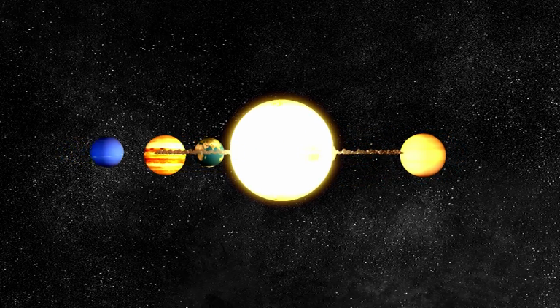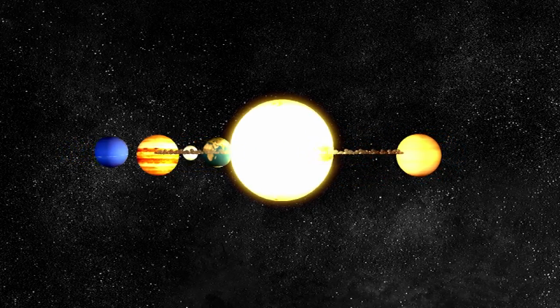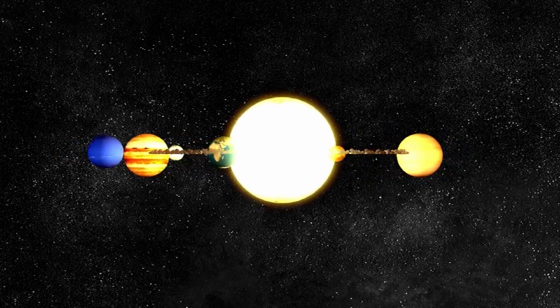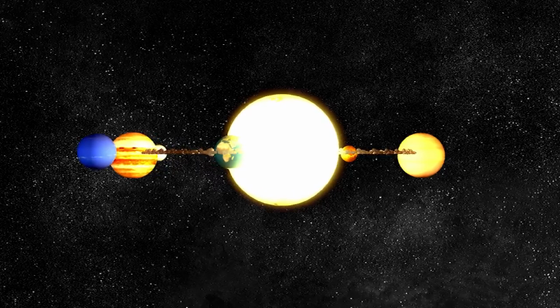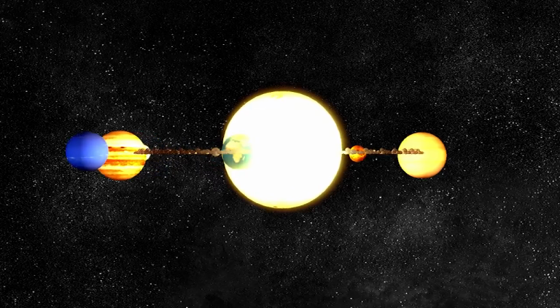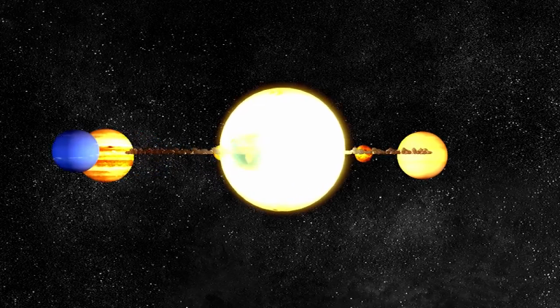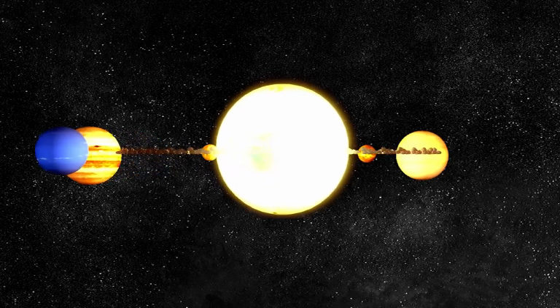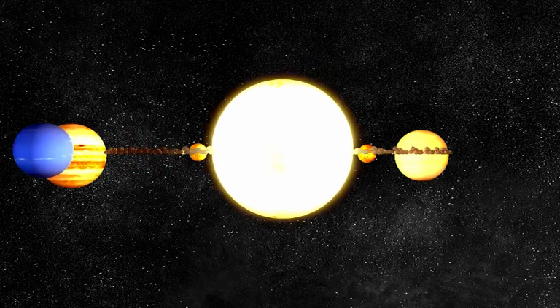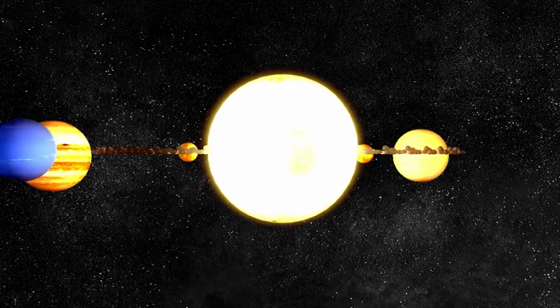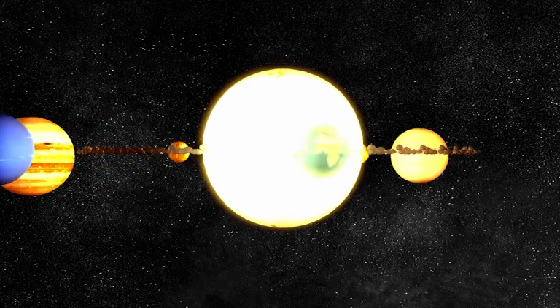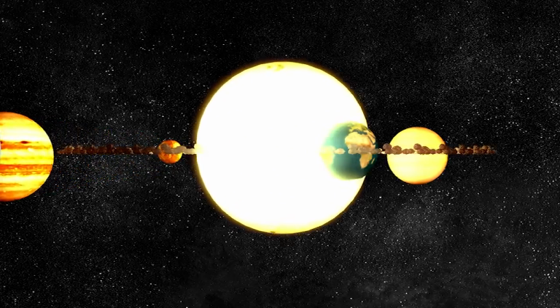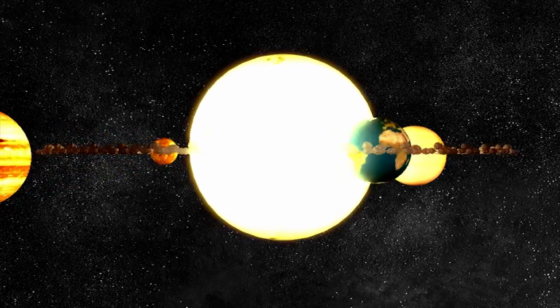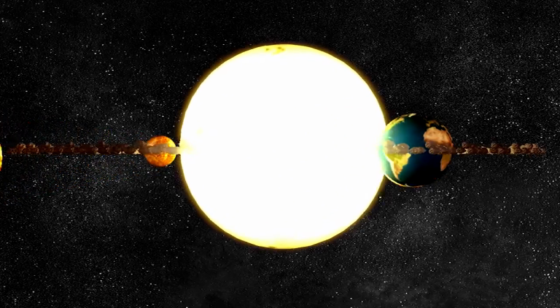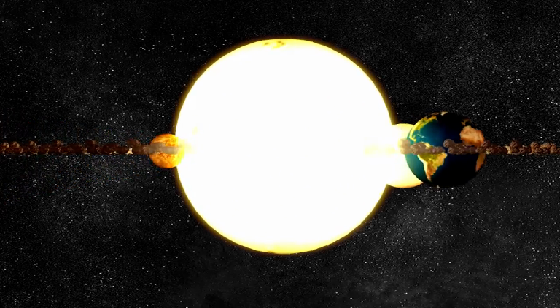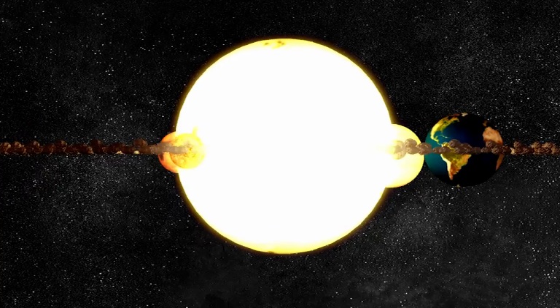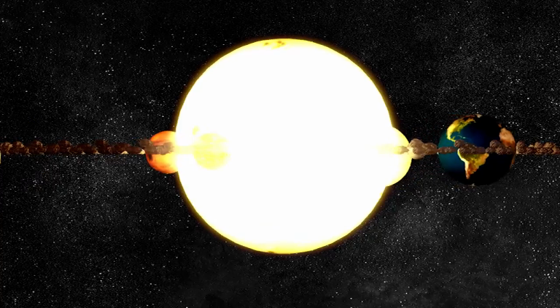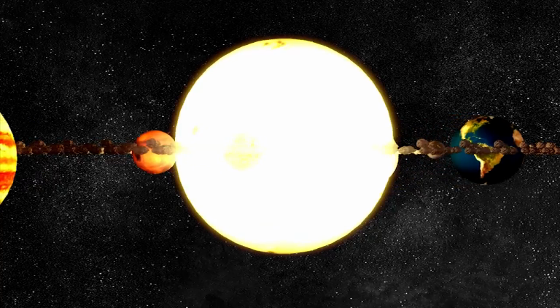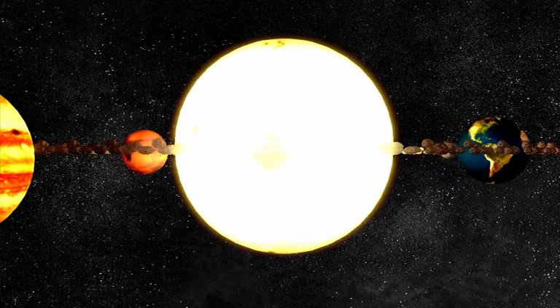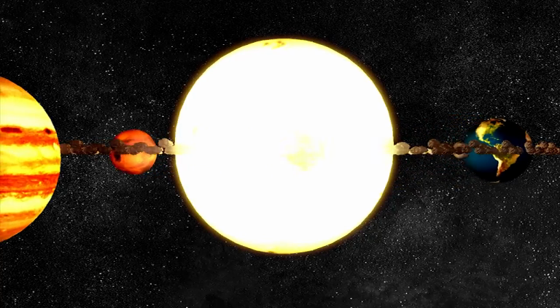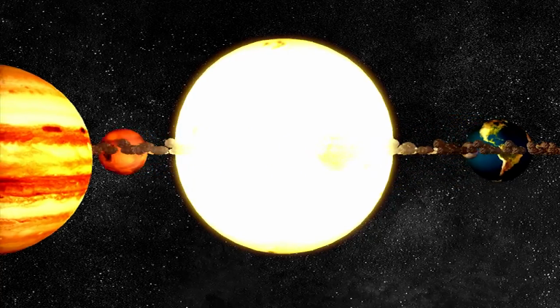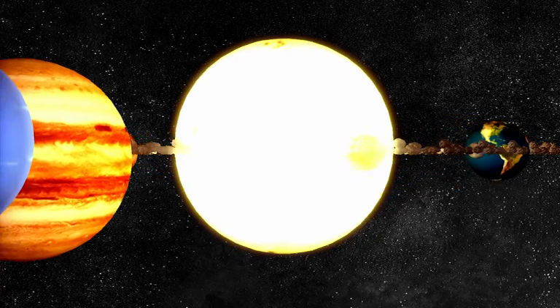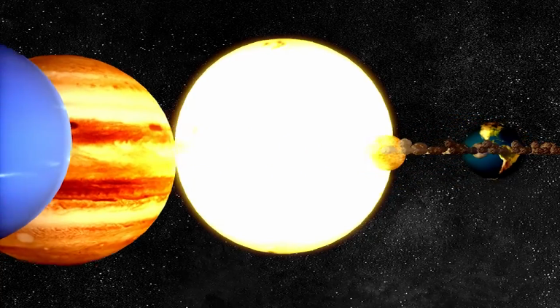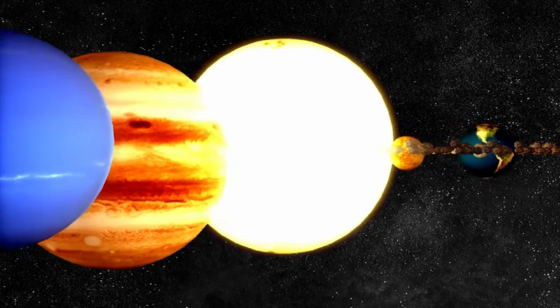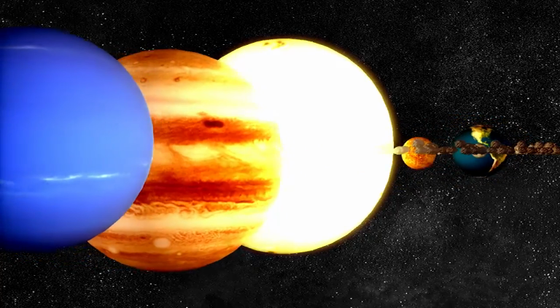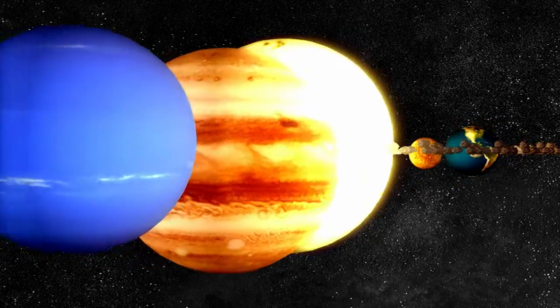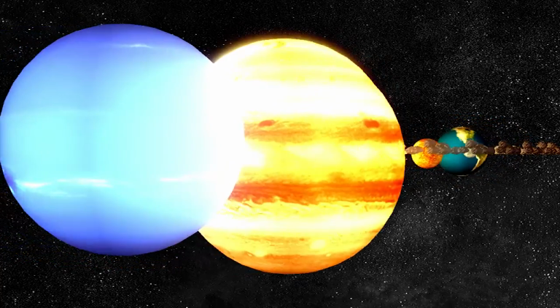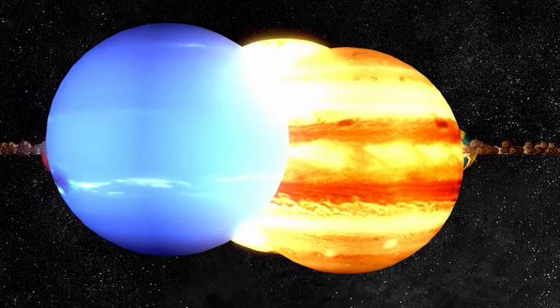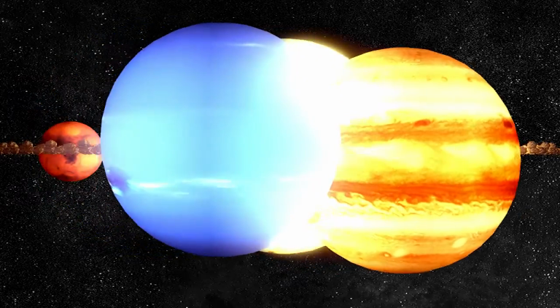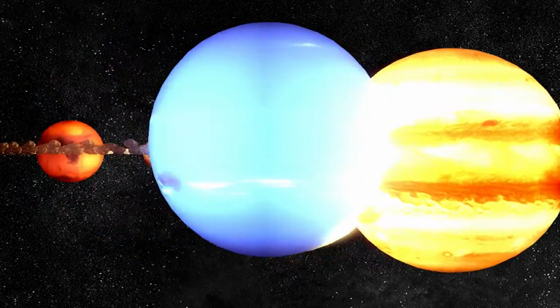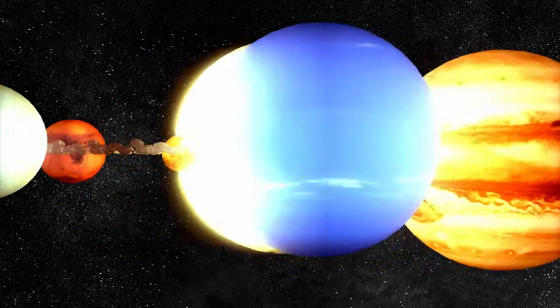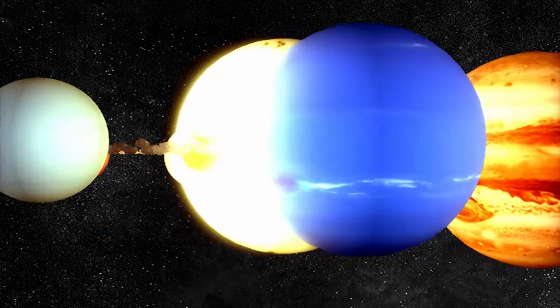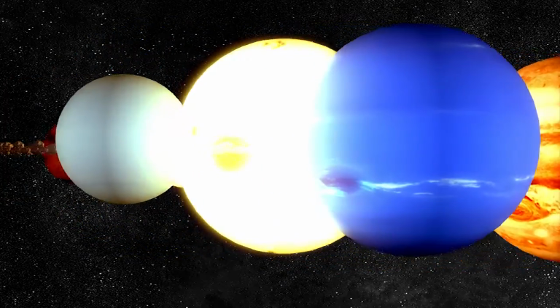The sun is a star at the center of our solar system. It is a yellow star that gives us heat and light. The sun is the closest star to Earth. It is more than 100 times bigger than Earth.